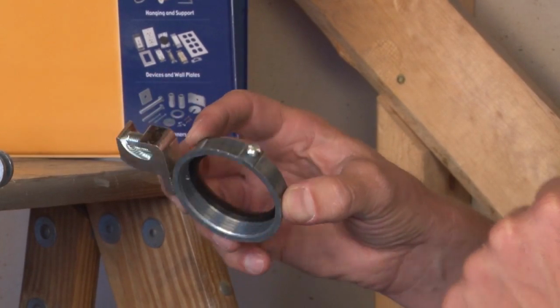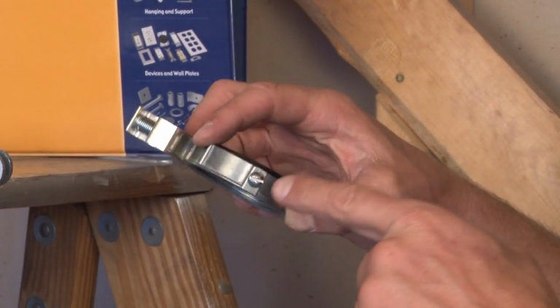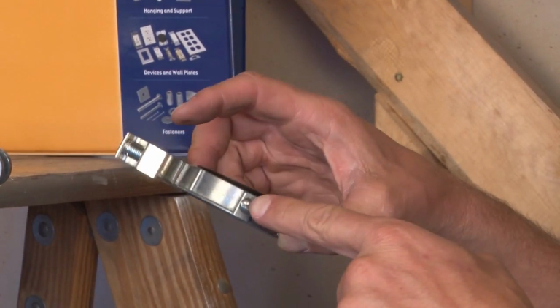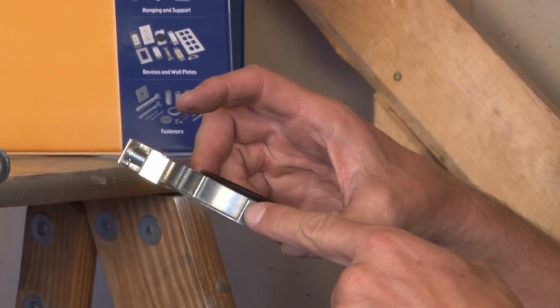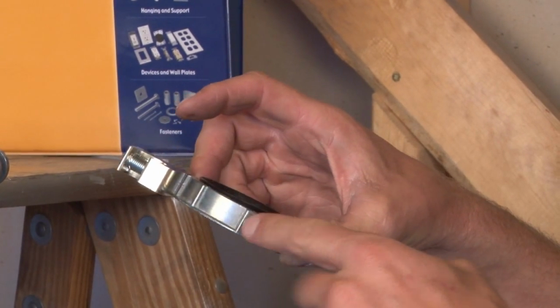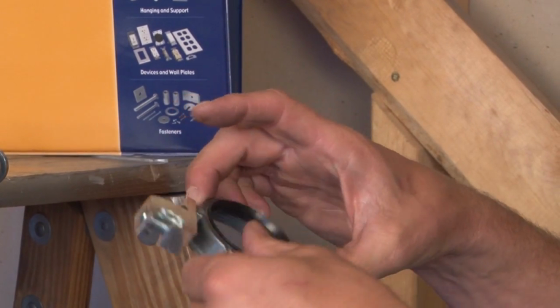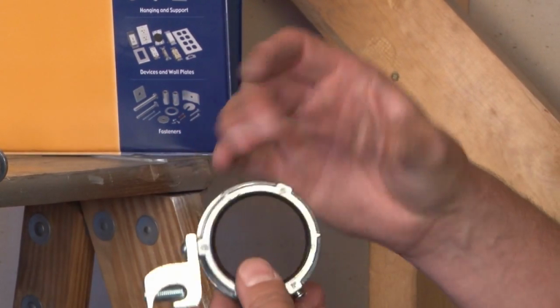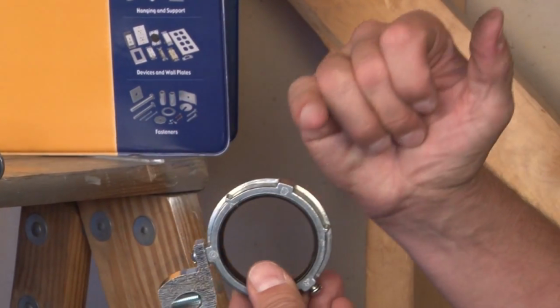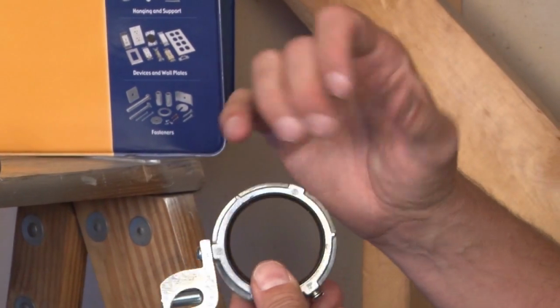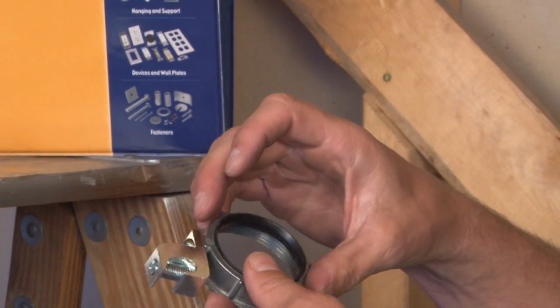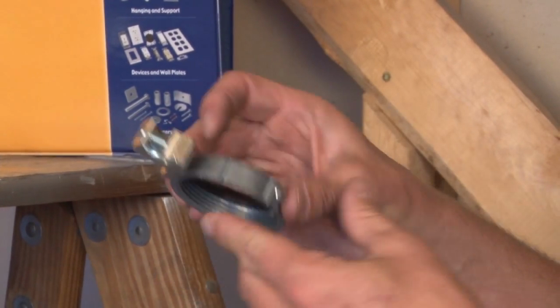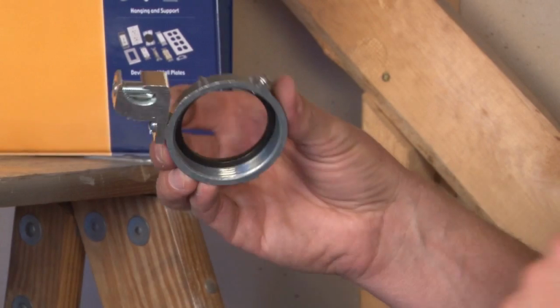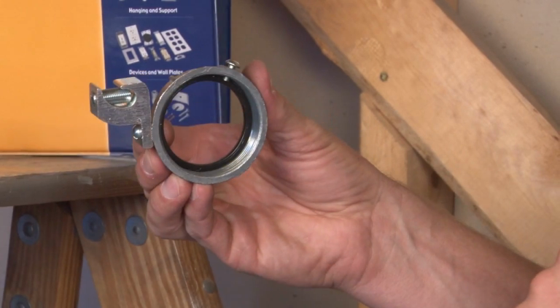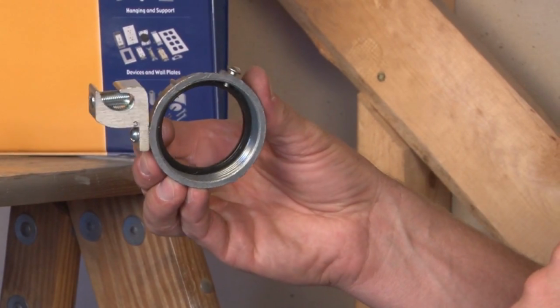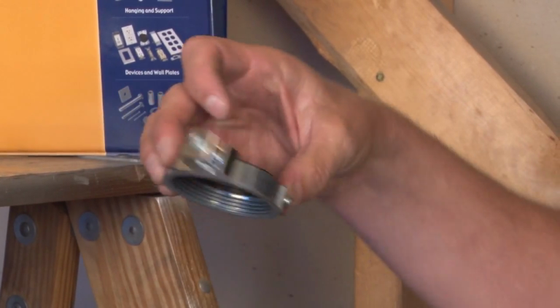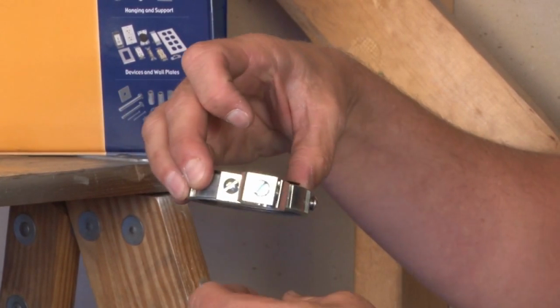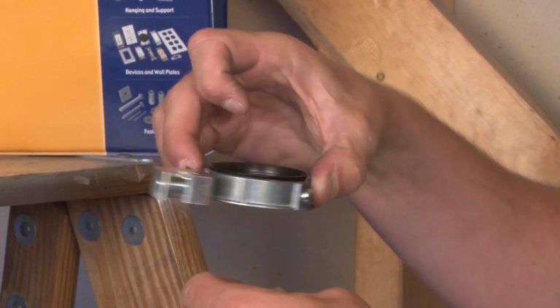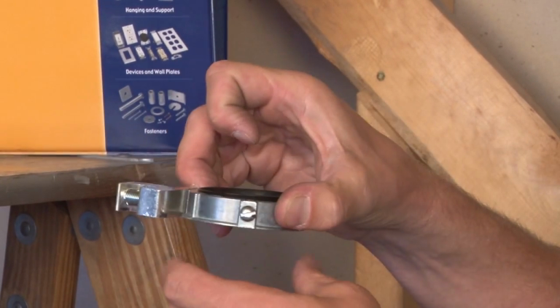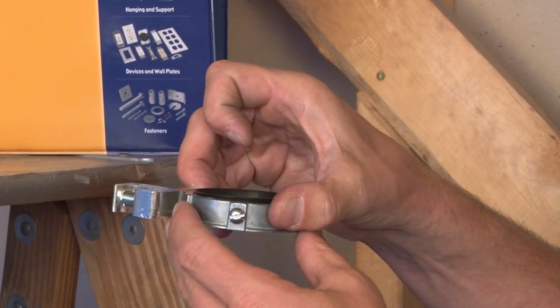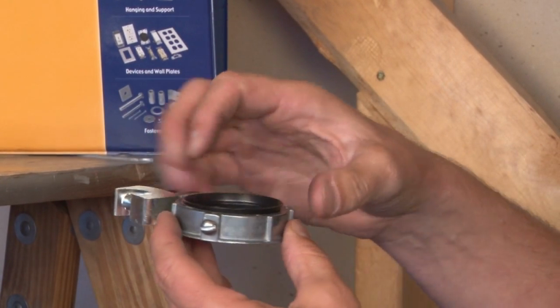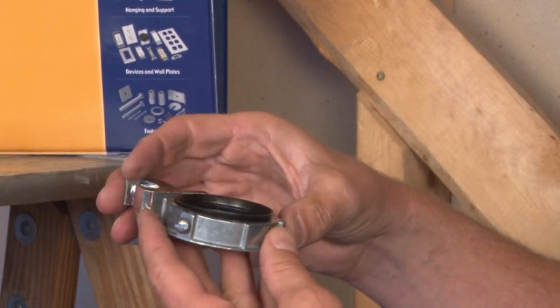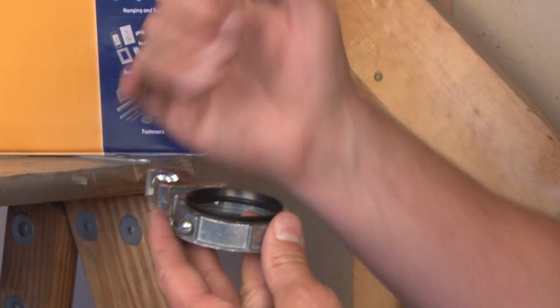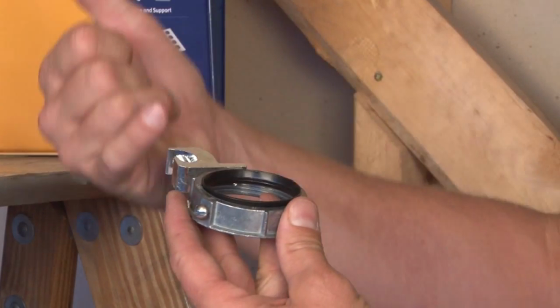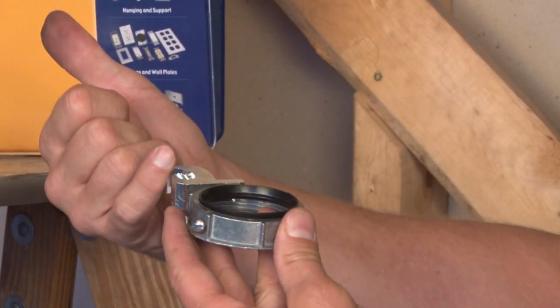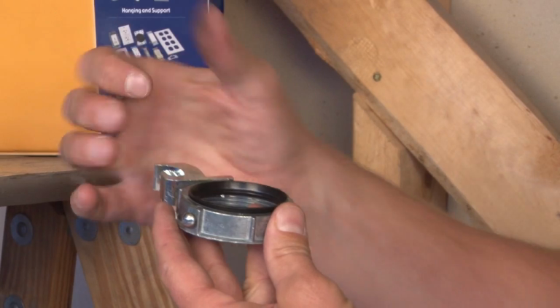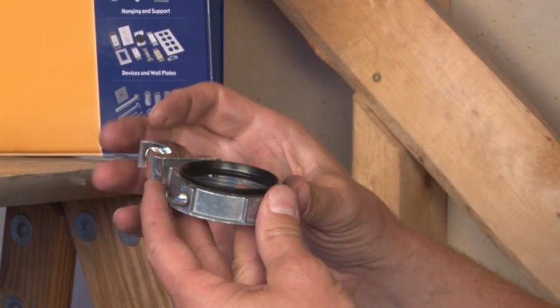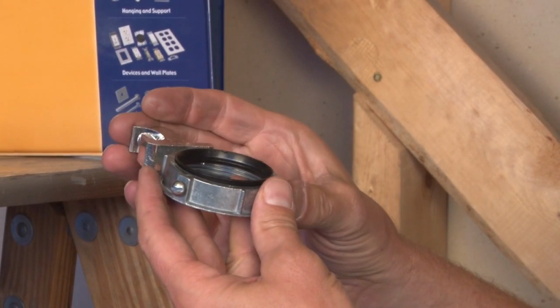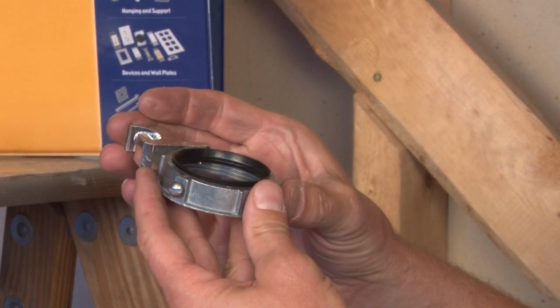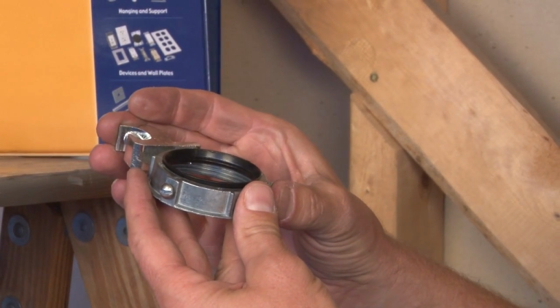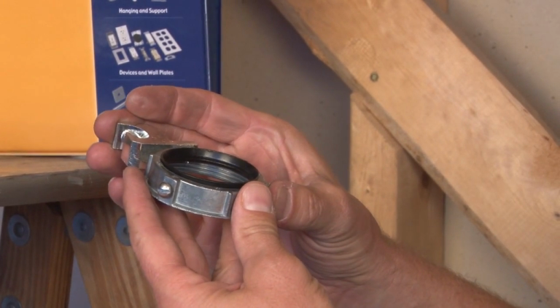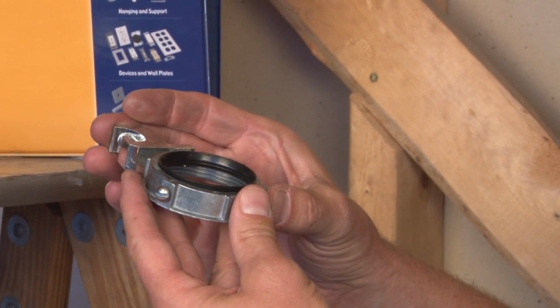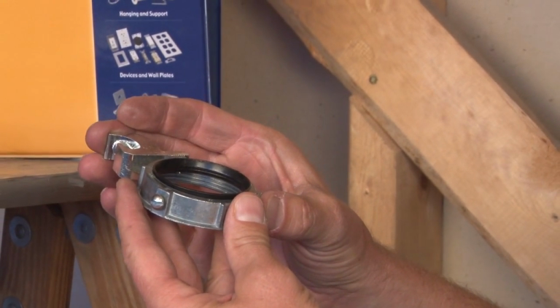In addition to this, it has set screws if it's placed on EMT or smooth pipe. It simply screws on to the pipe, and you drop in the ground wire for a perfect ground and bonding every time.